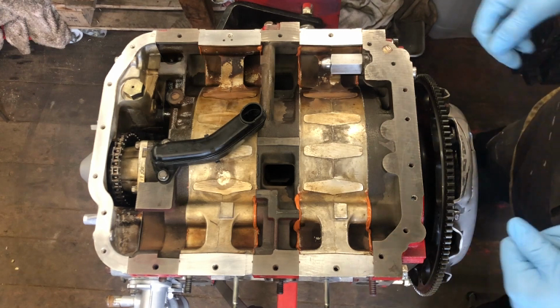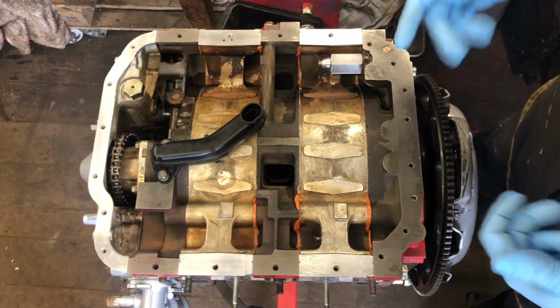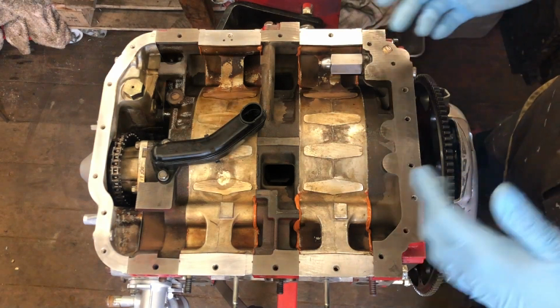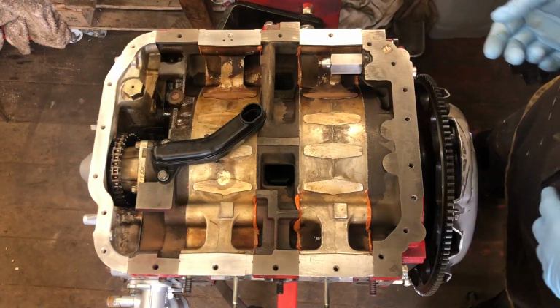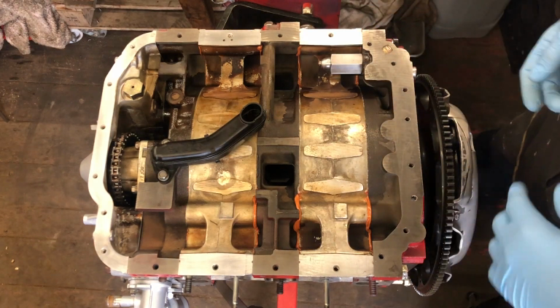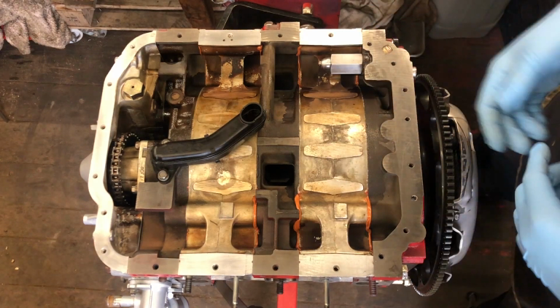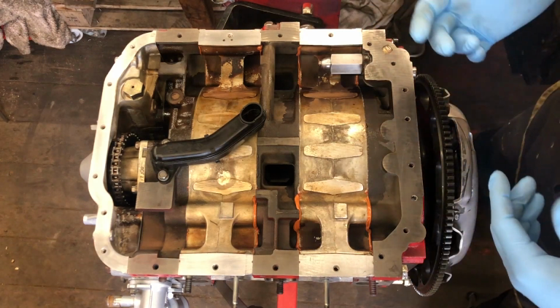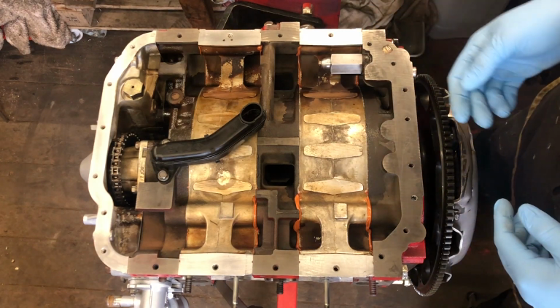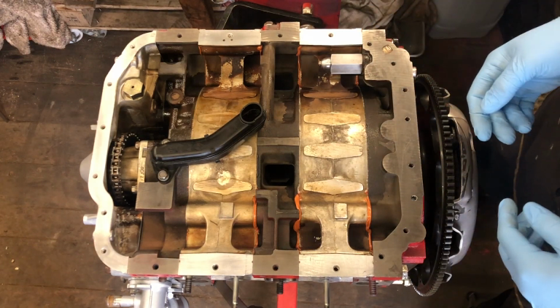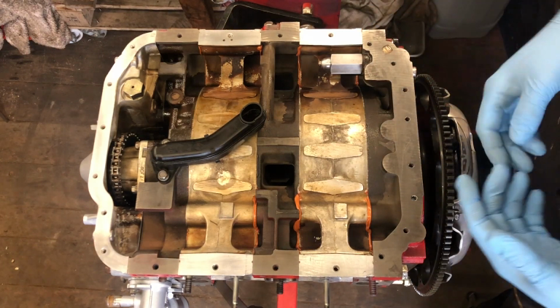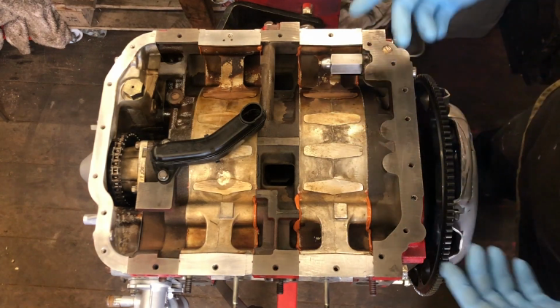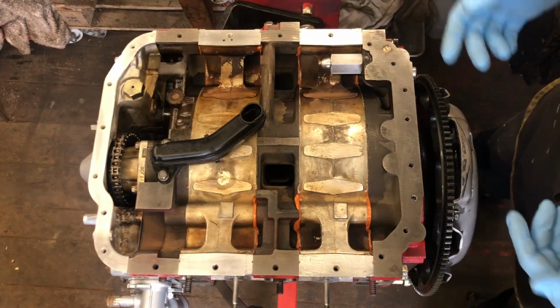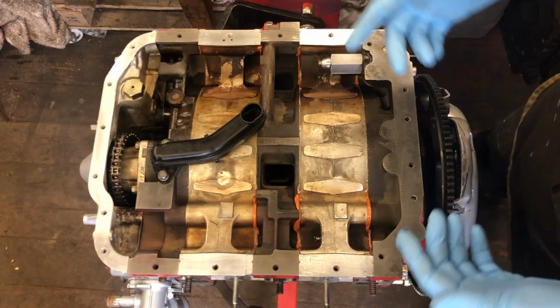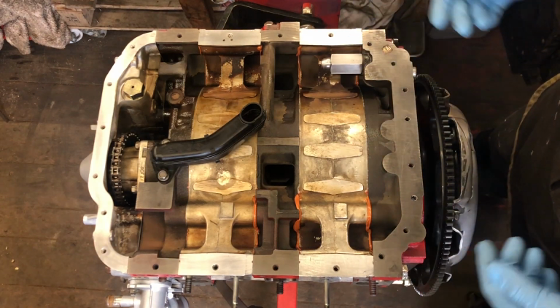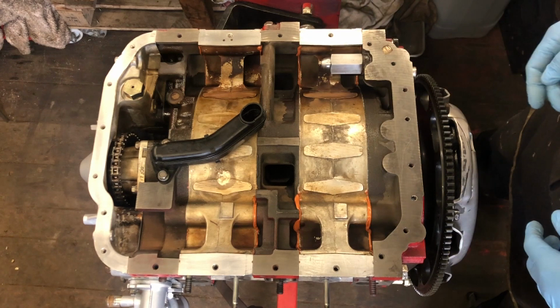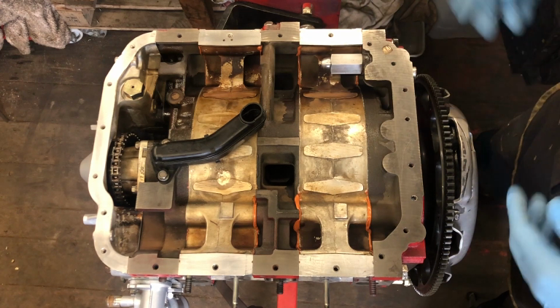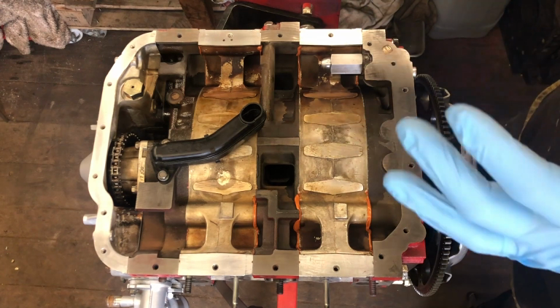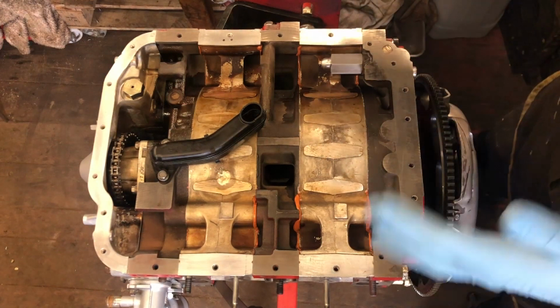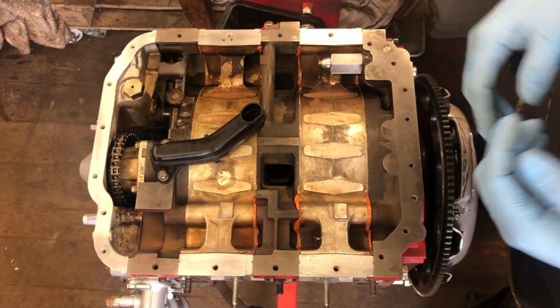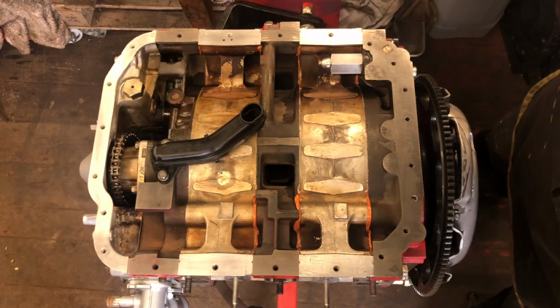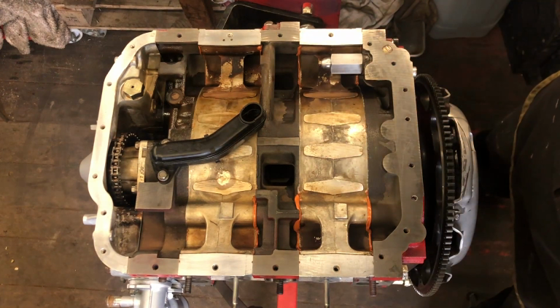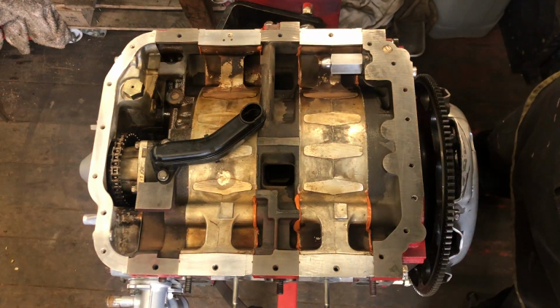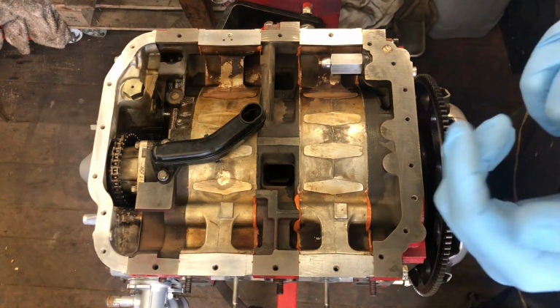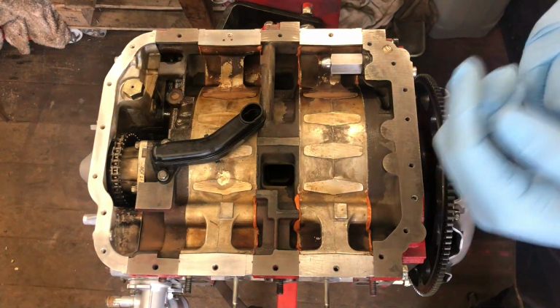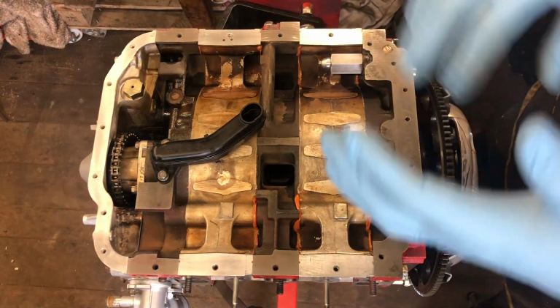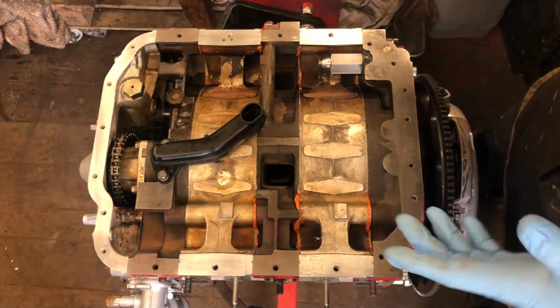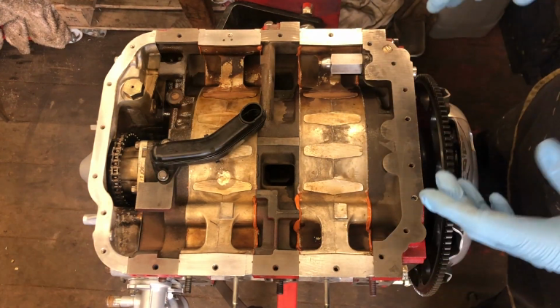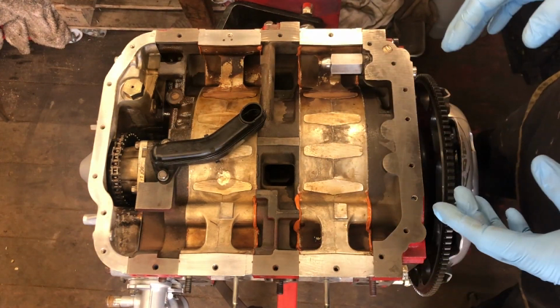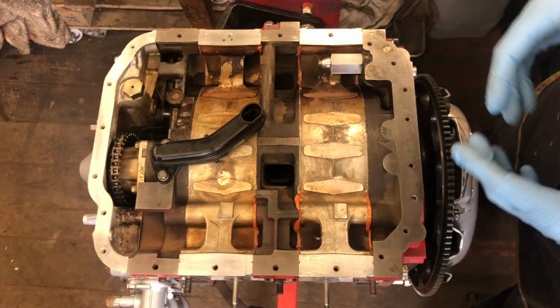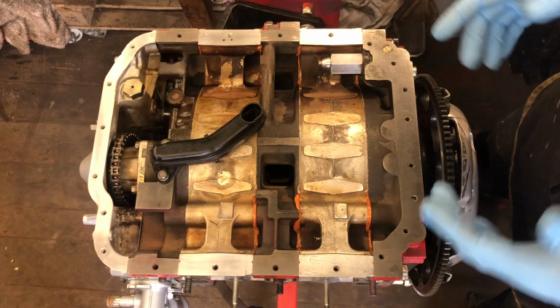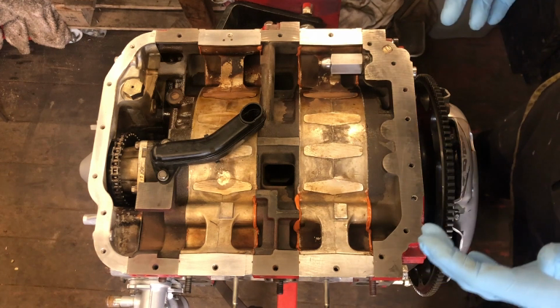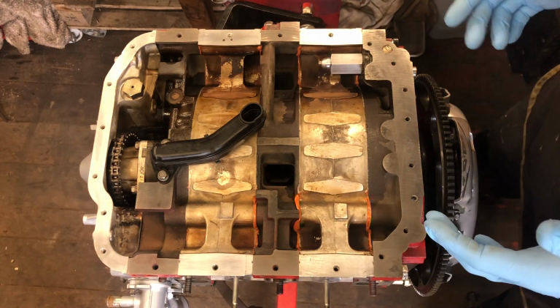To show you how to install our new high tensile stud kit for your oil pan on the RX7 and RX8 — we've got a customer's rebuilt engine here and we're just going to go through the basic installation. It's quite straightforward.